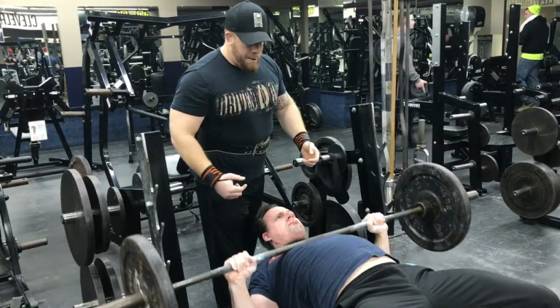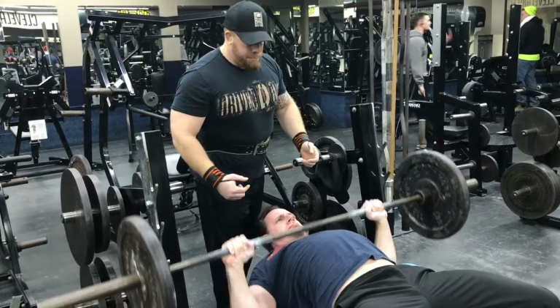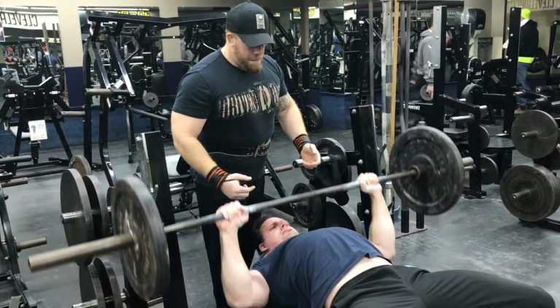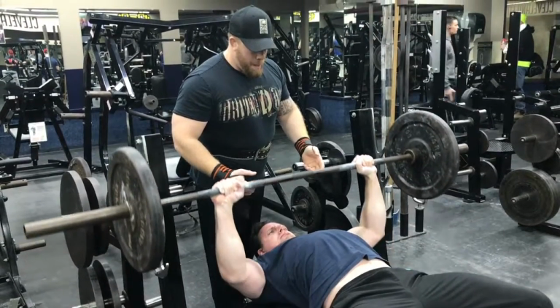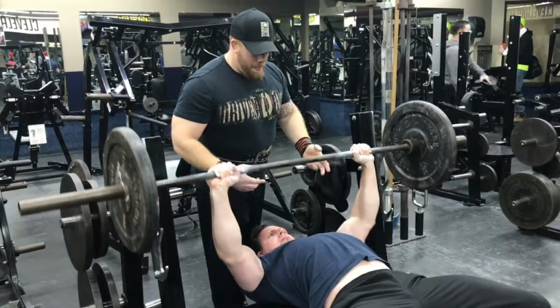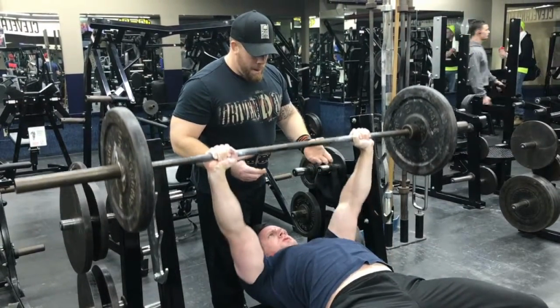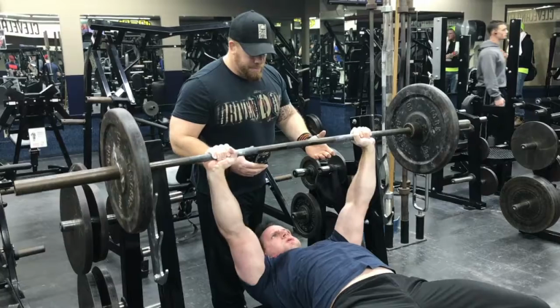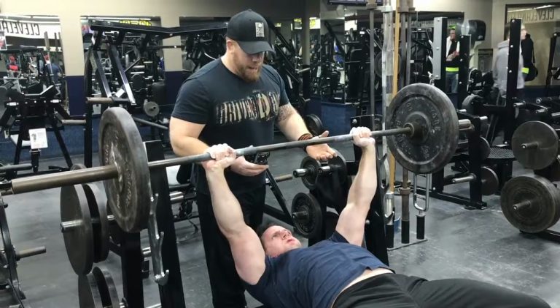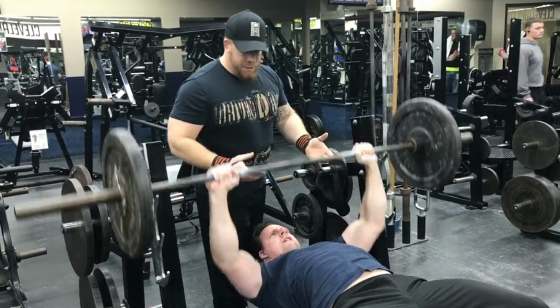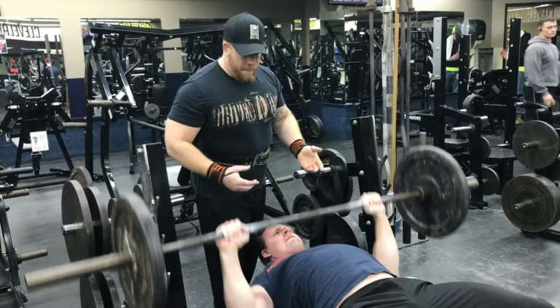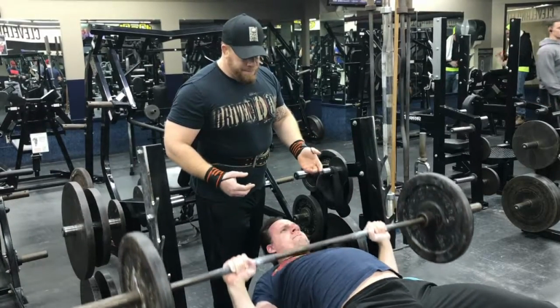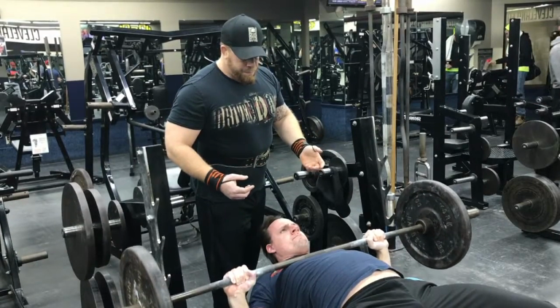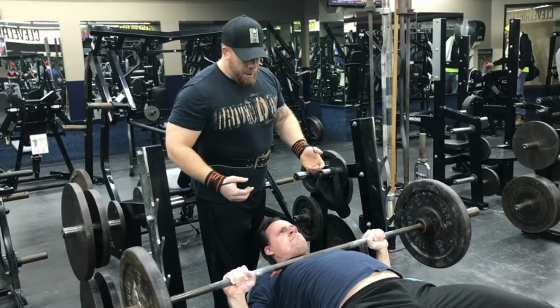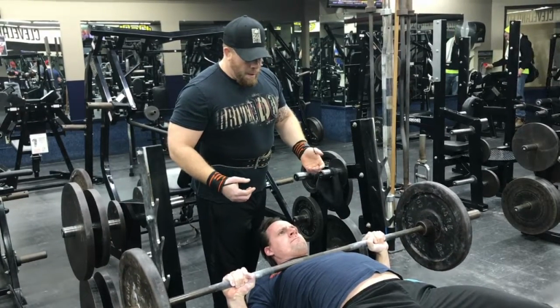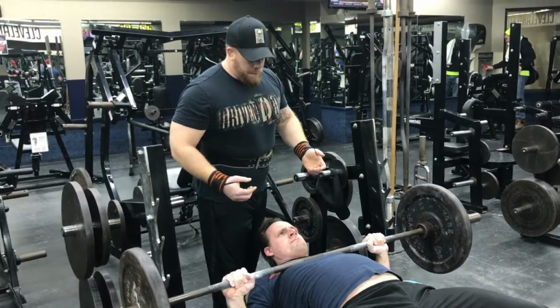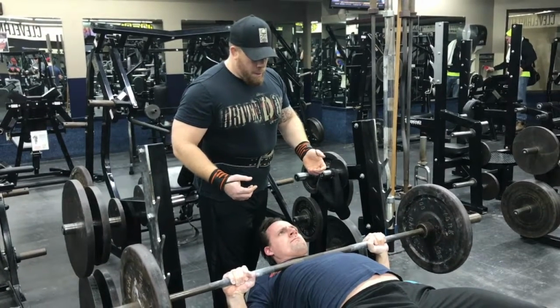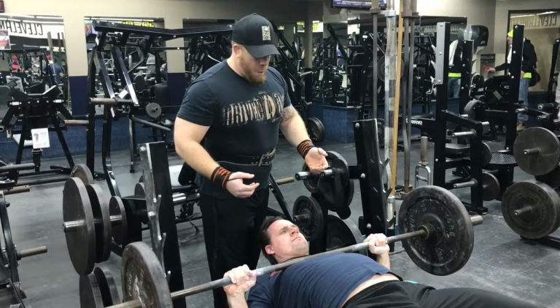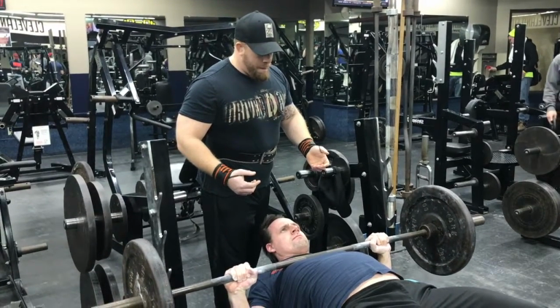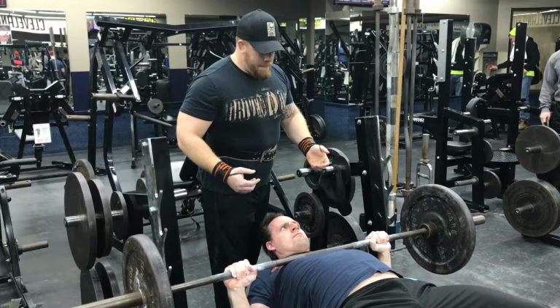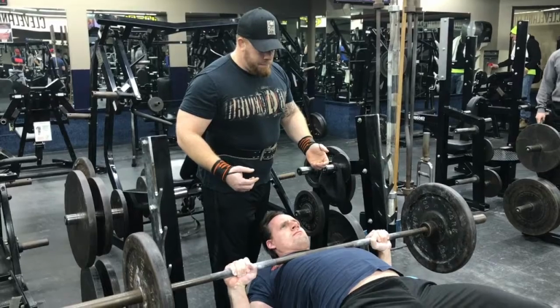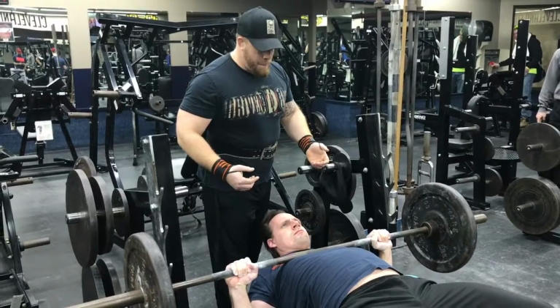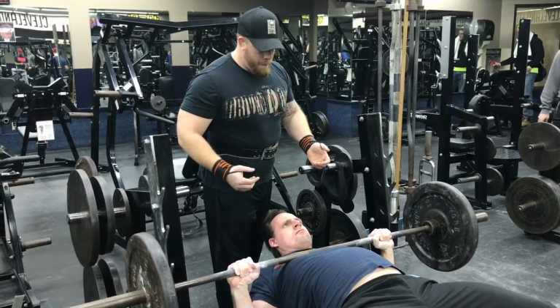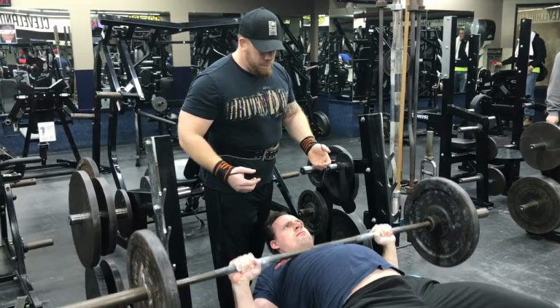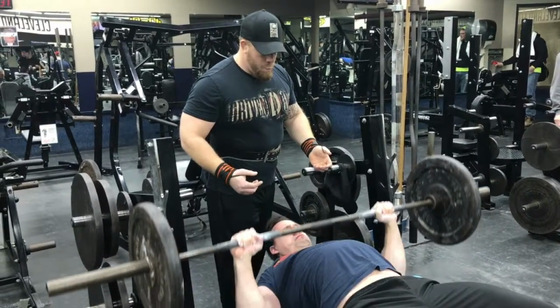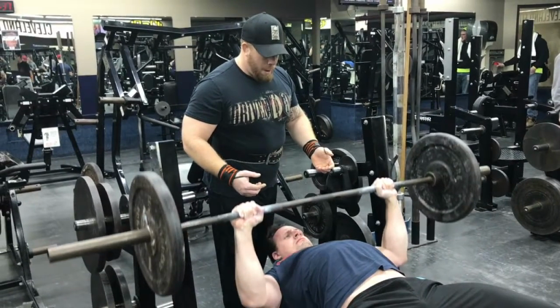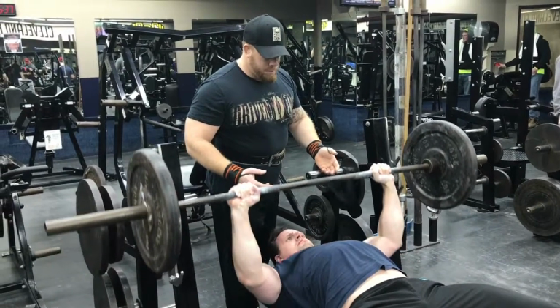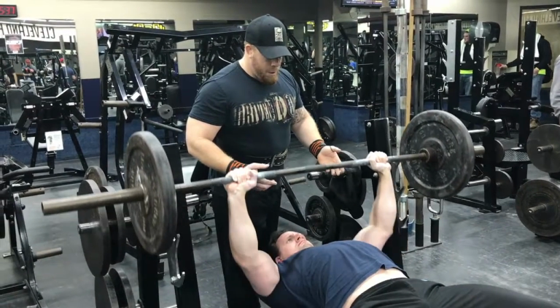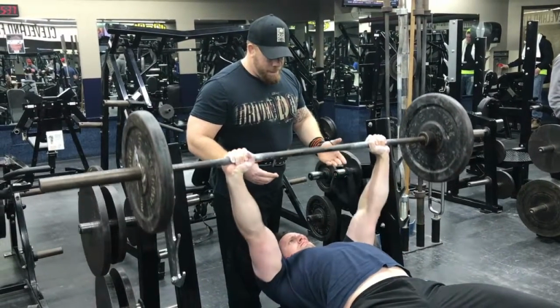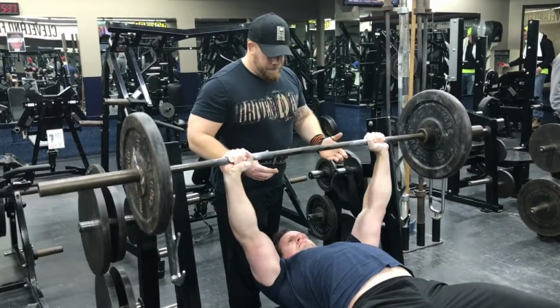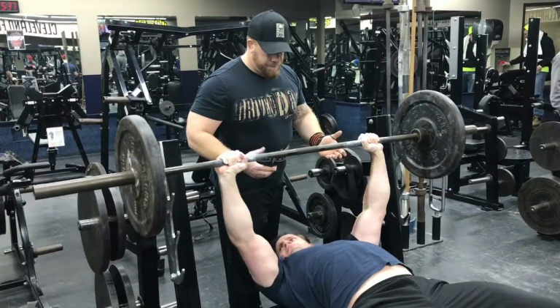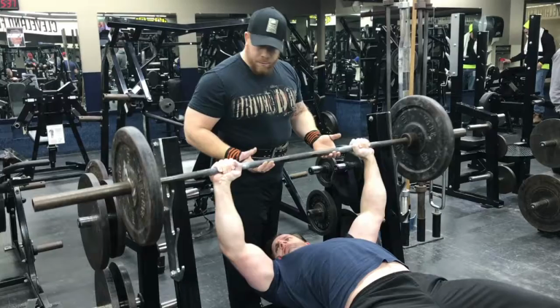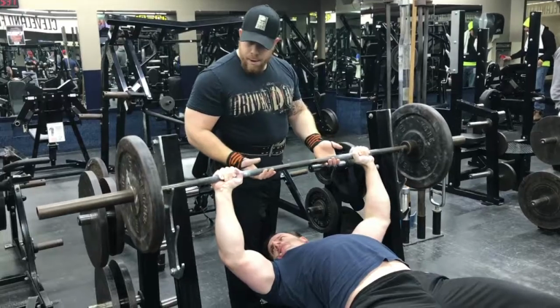The bench press allows you to lift more weight than using dumbbells because you don't have to focus on stabilizing the weight as you push up. It is important that we keep our feet on the floor.